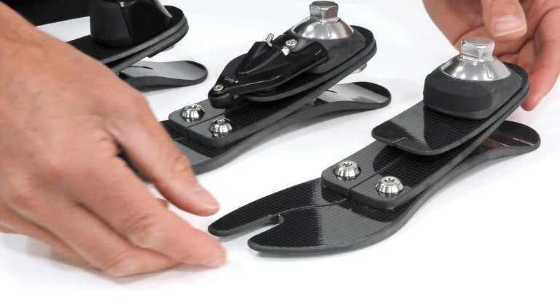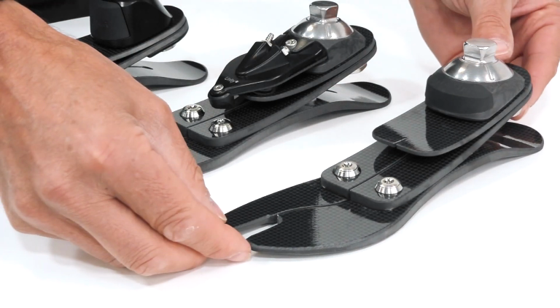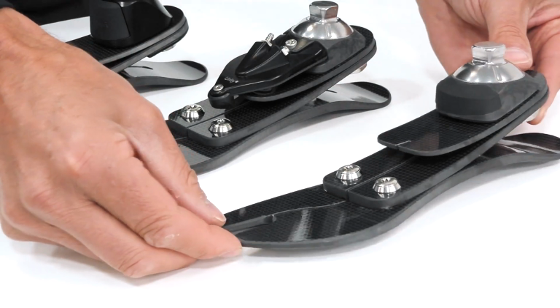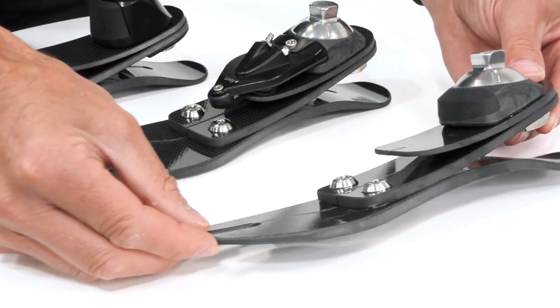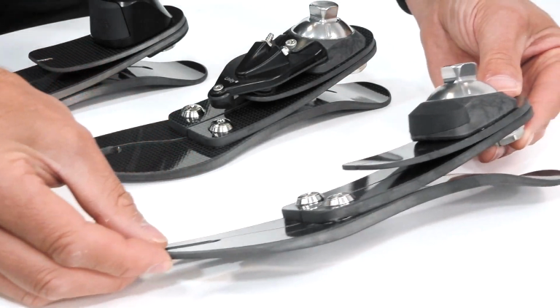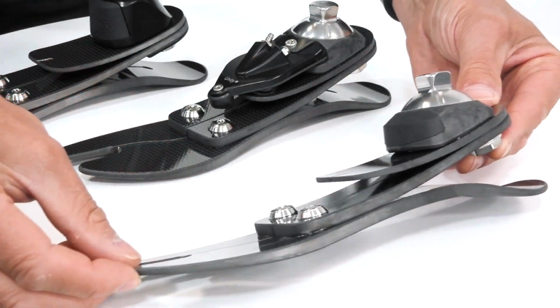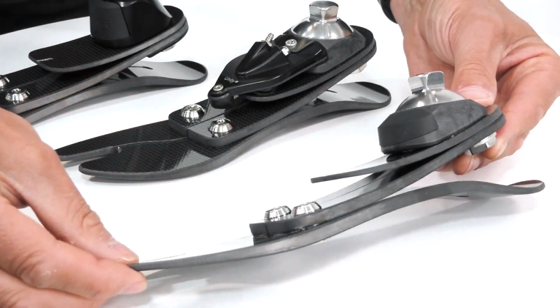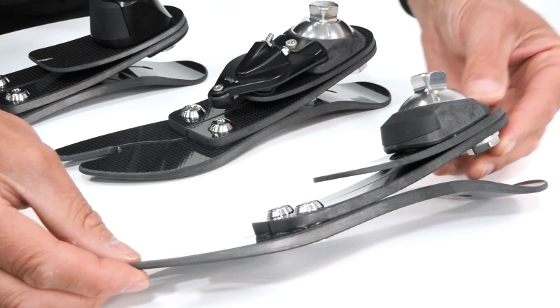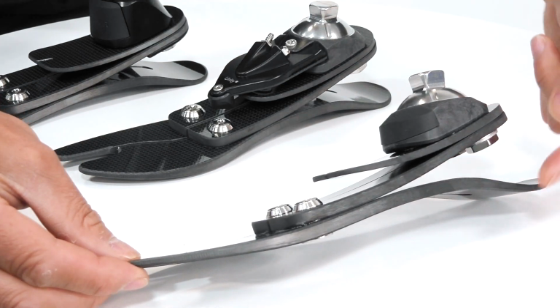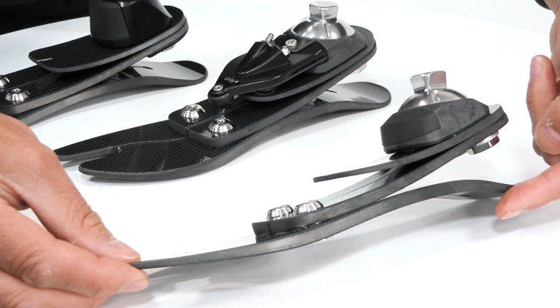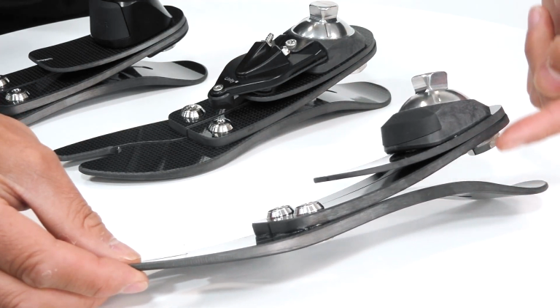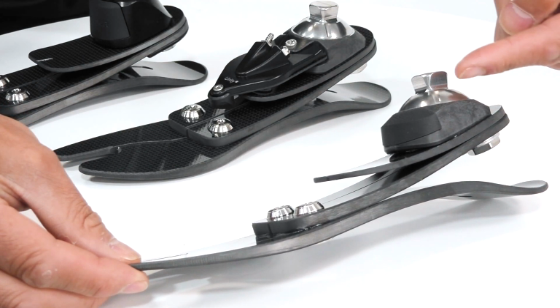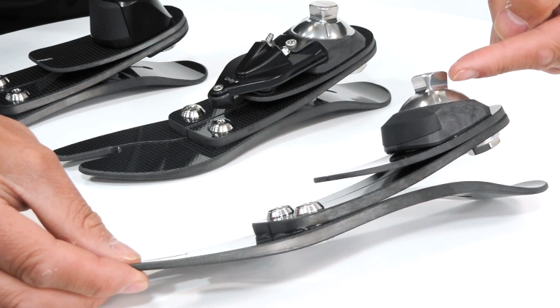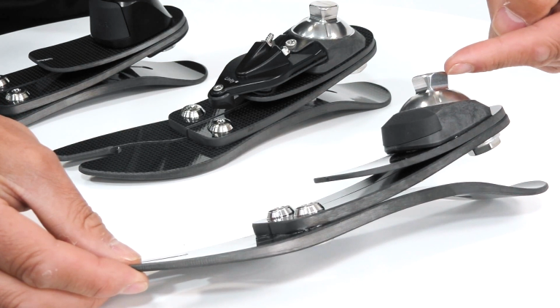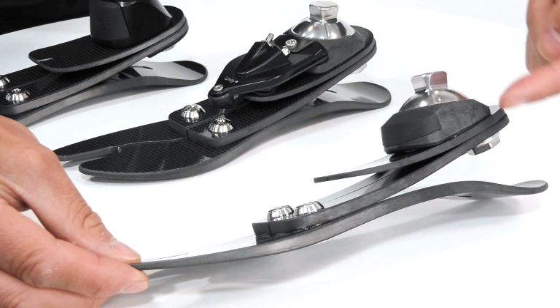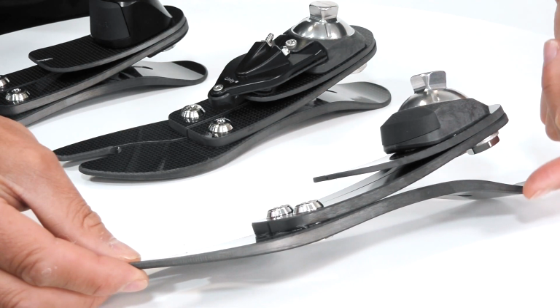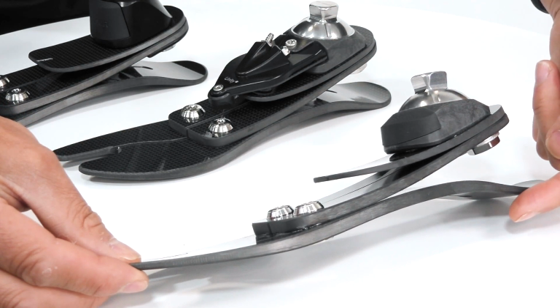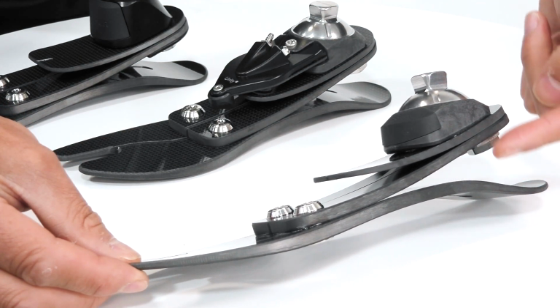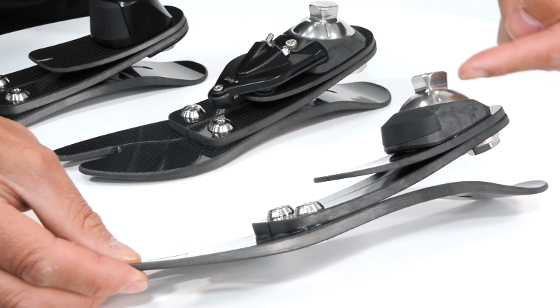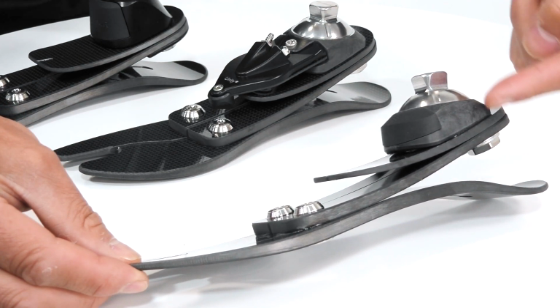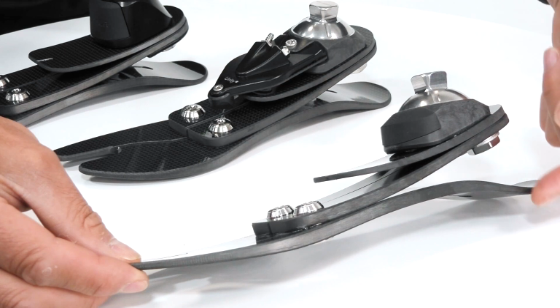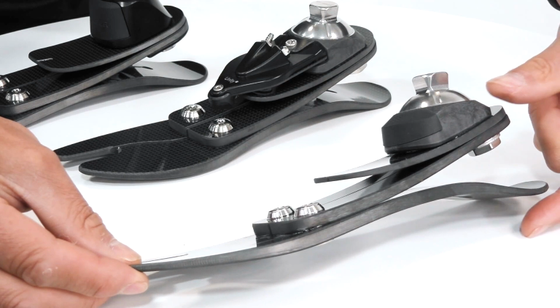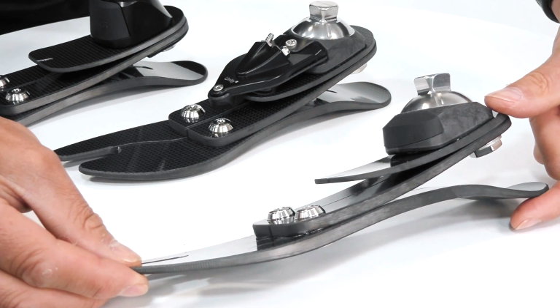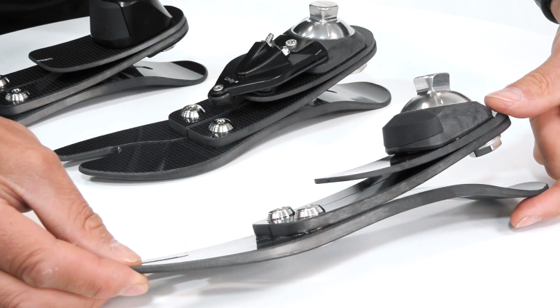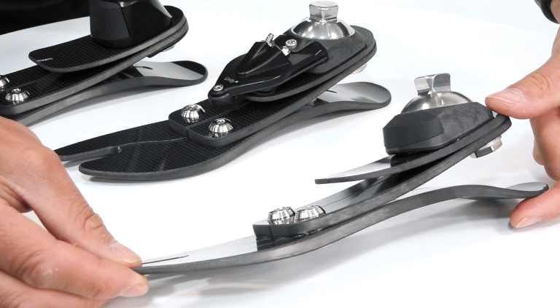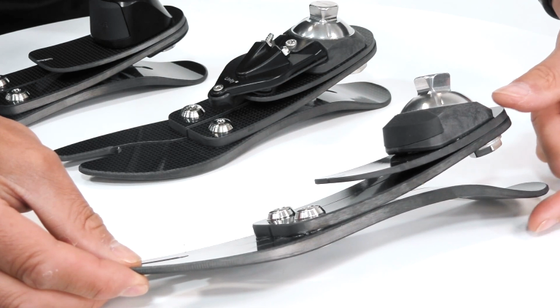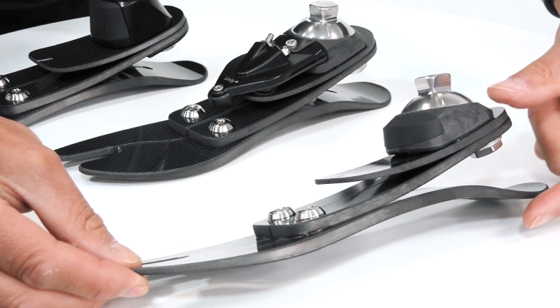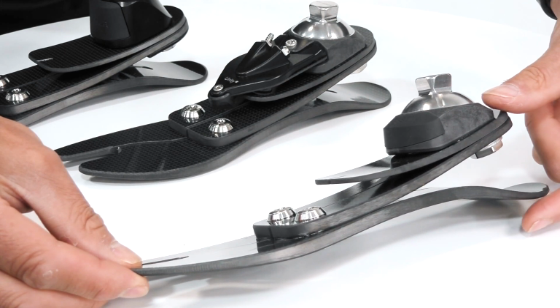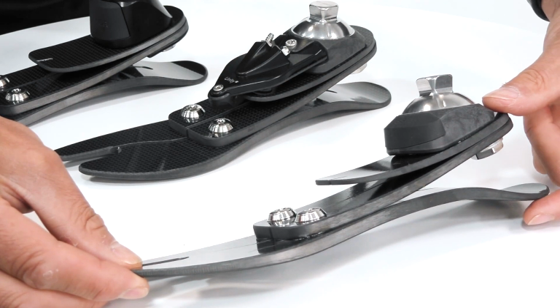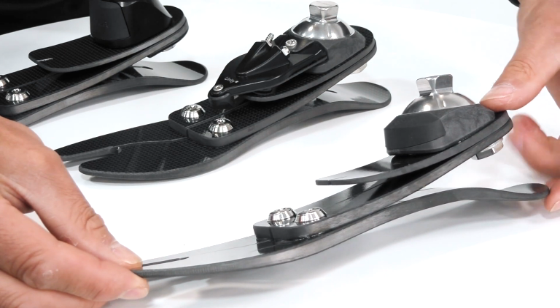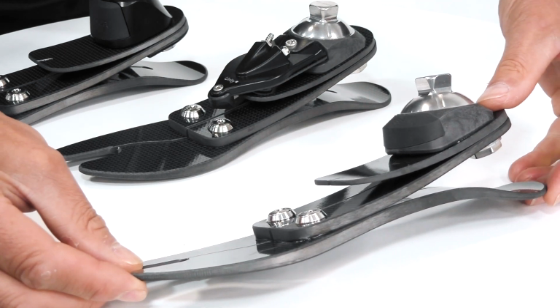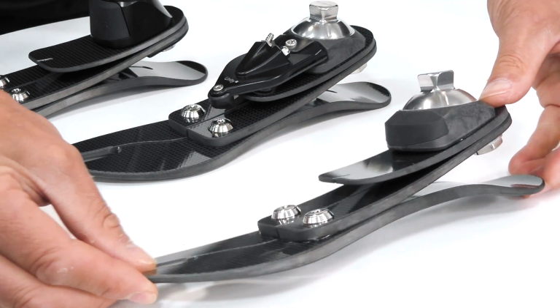The Proflex LP has a build height of around seven centimetres, which gives a lot of people with longer residual limbs an opportunity to enjoy this high-performance low-profile foot.